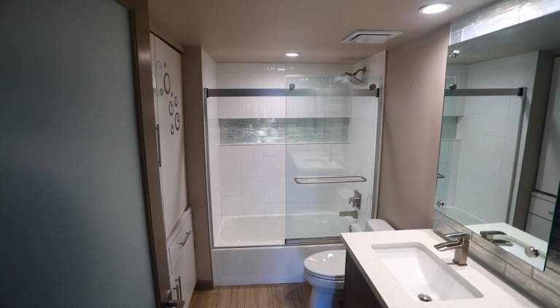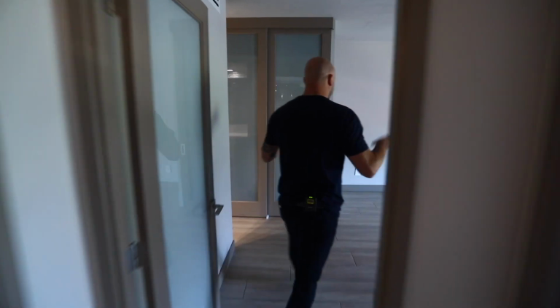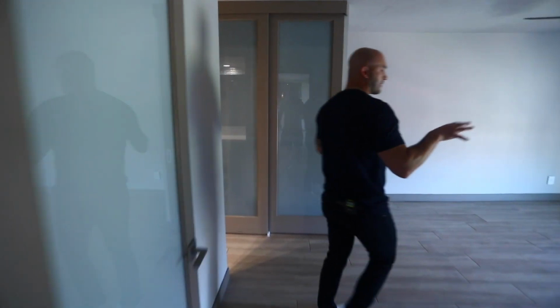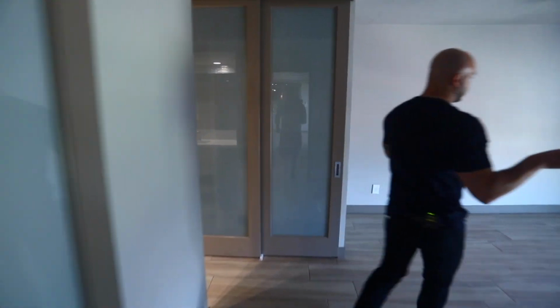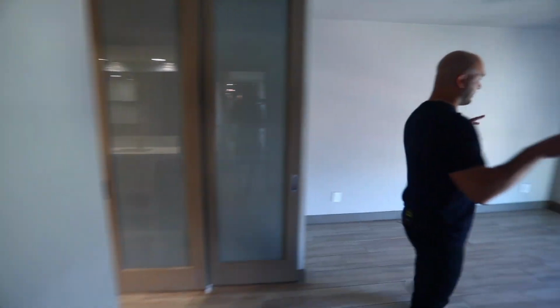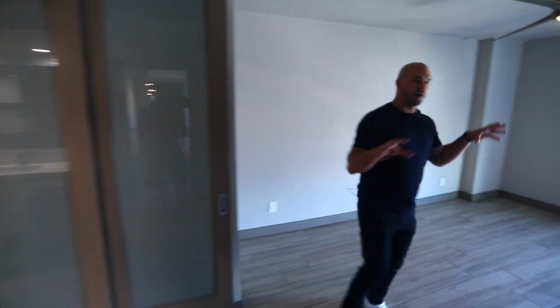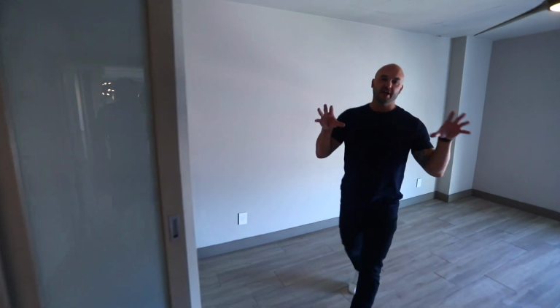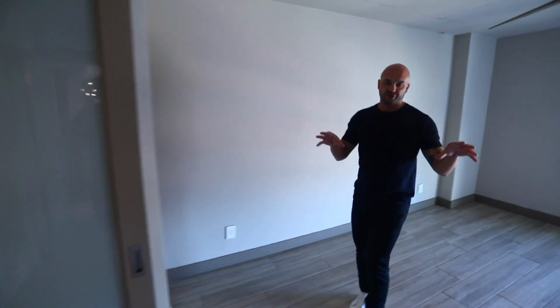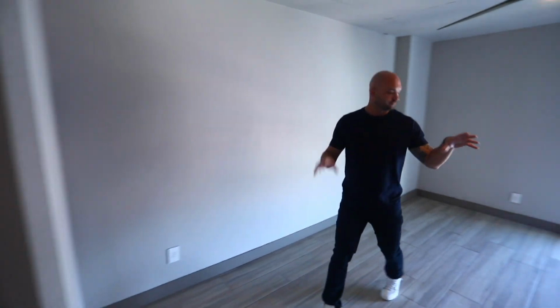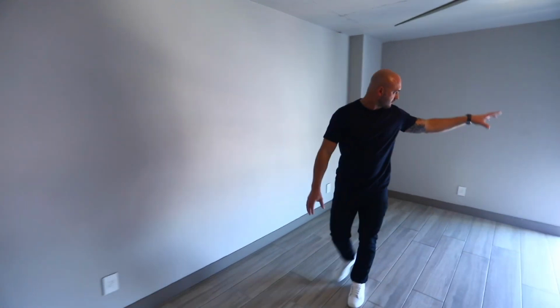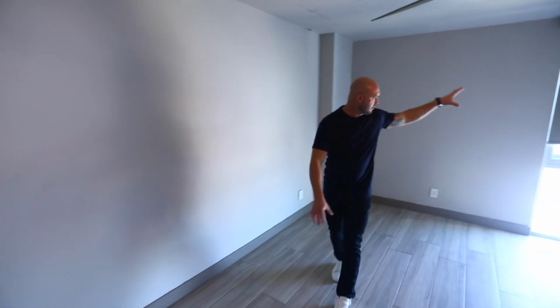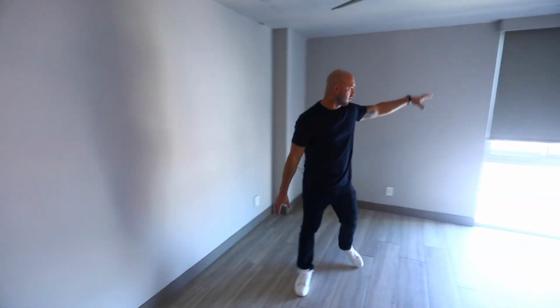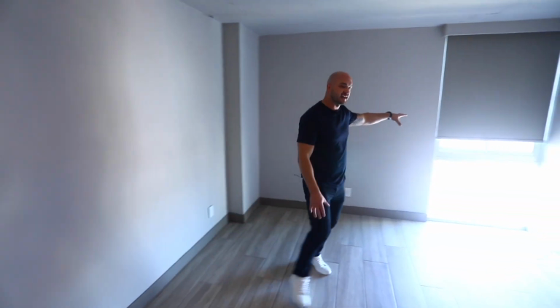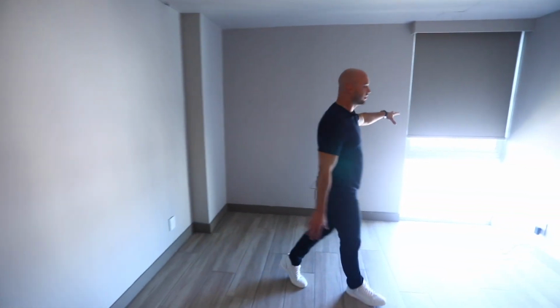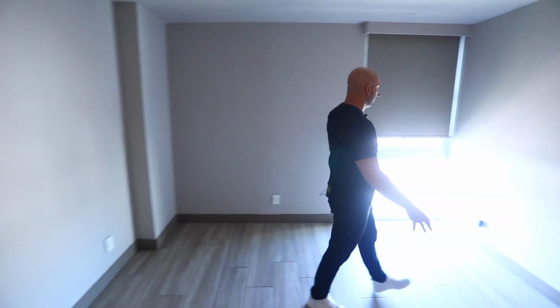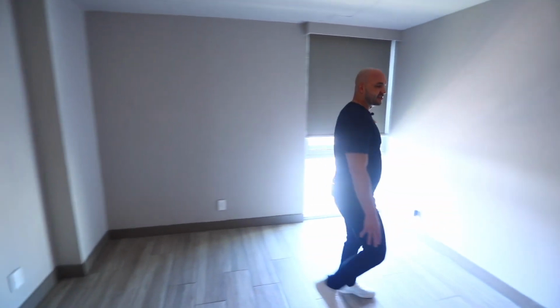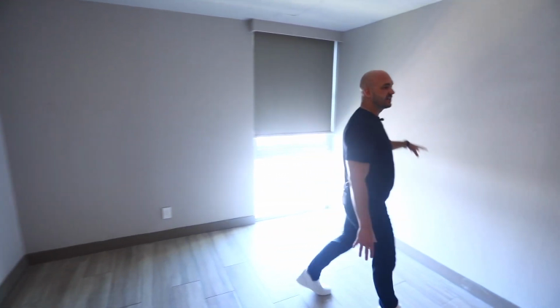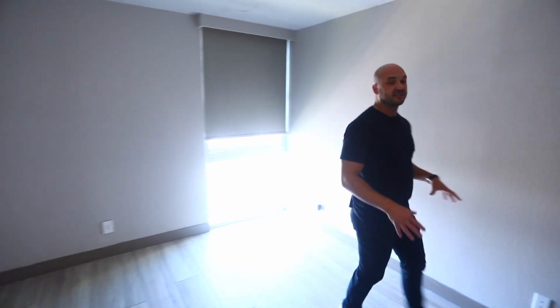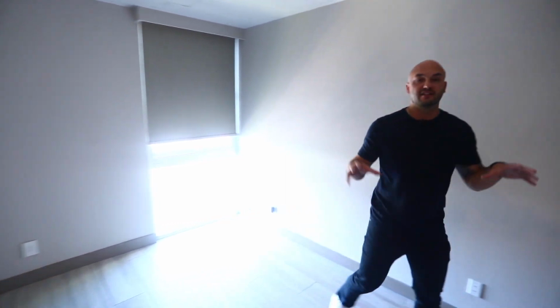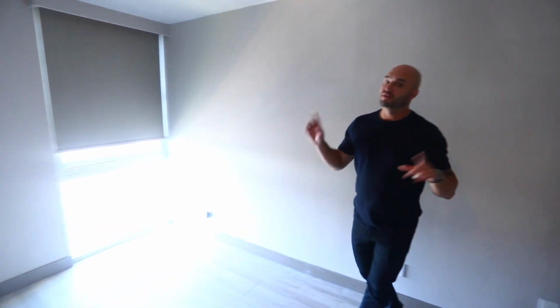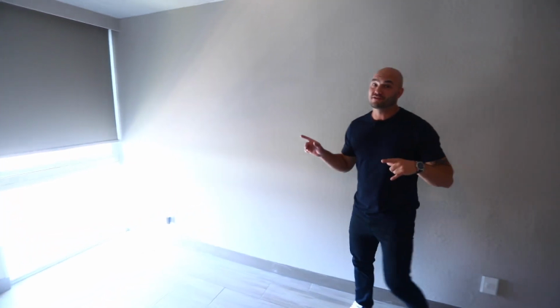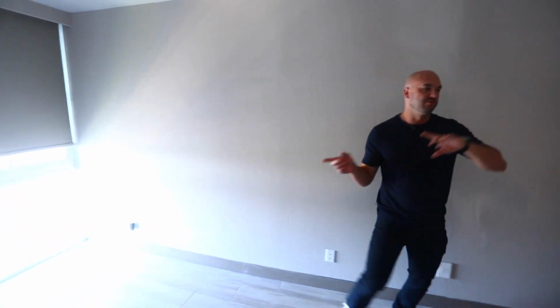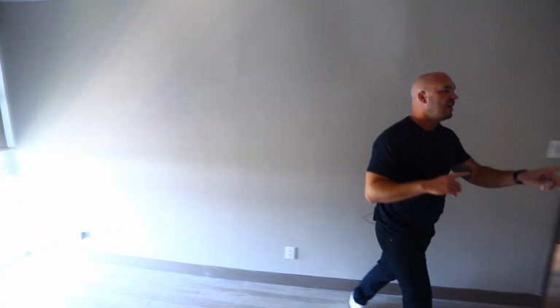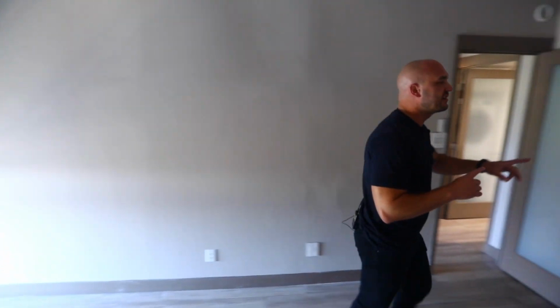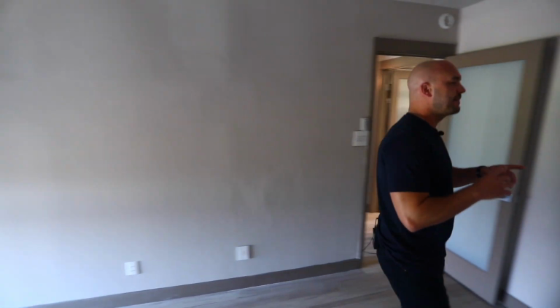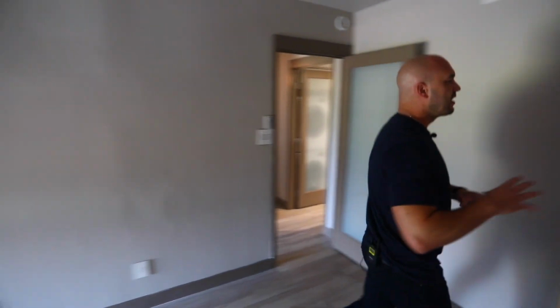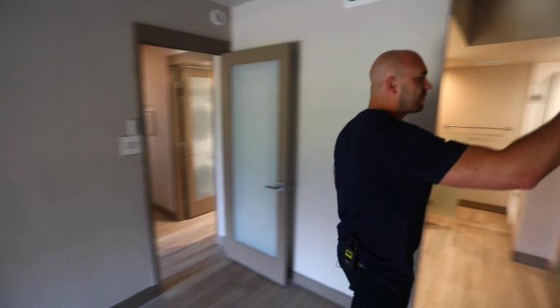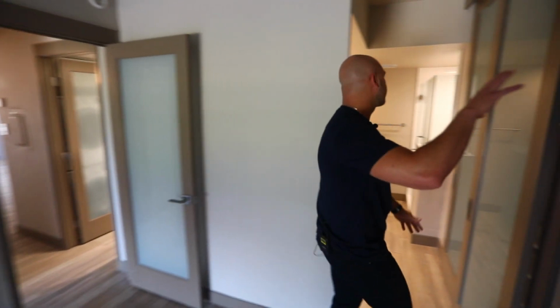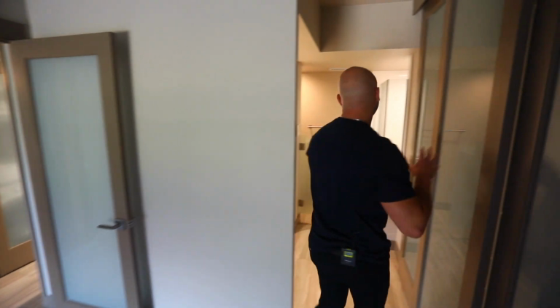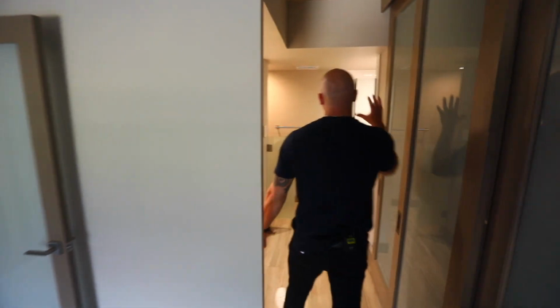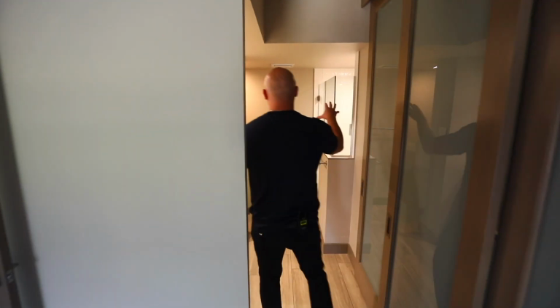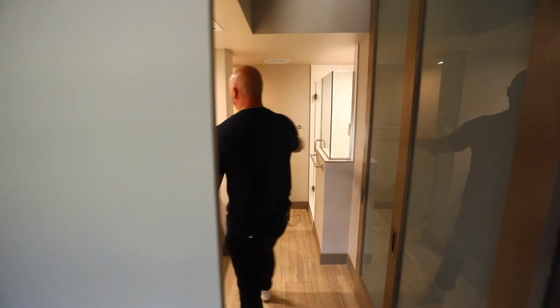Here is the primary bedroom. You have an oversized window, still getting tons of light with the awesome views. Oversized closet and a standalone shower.